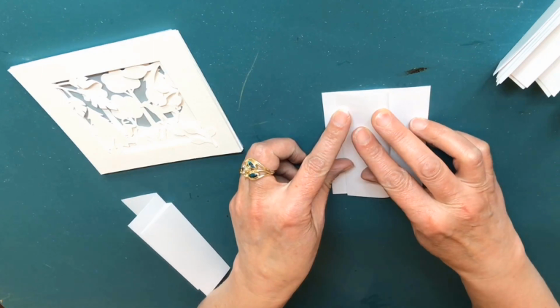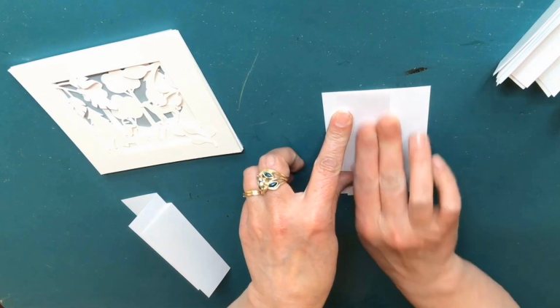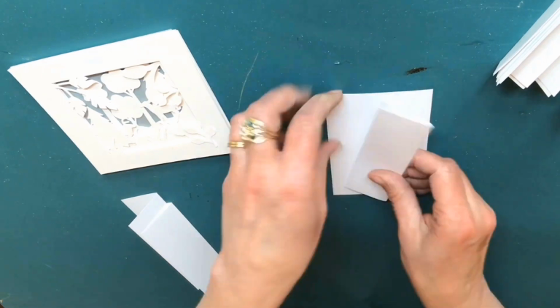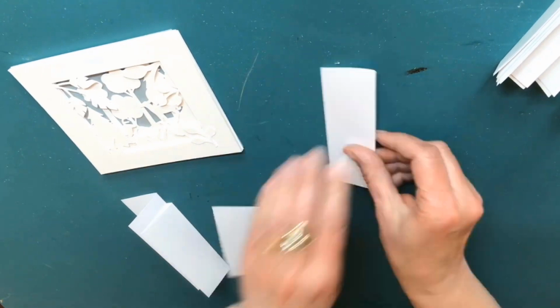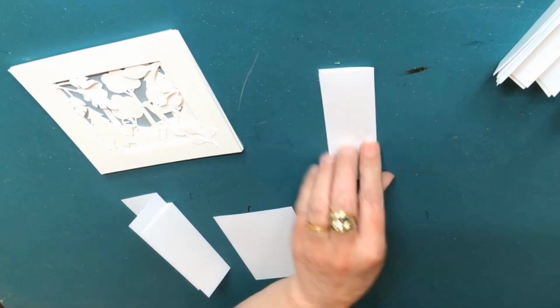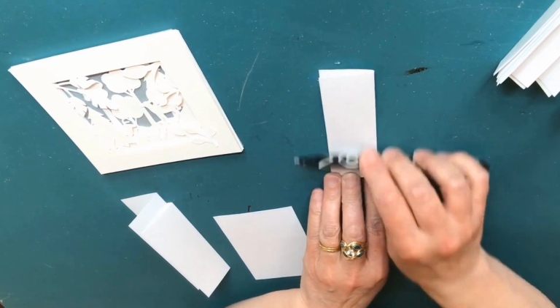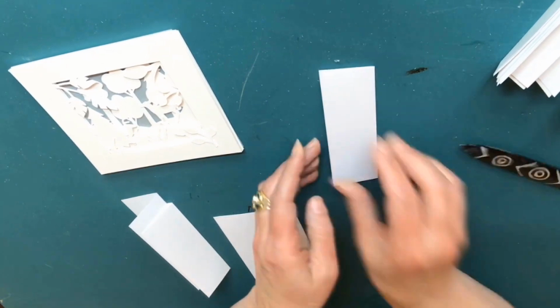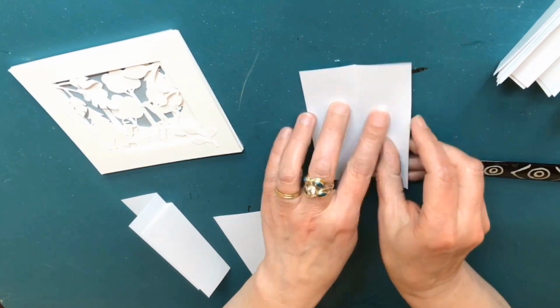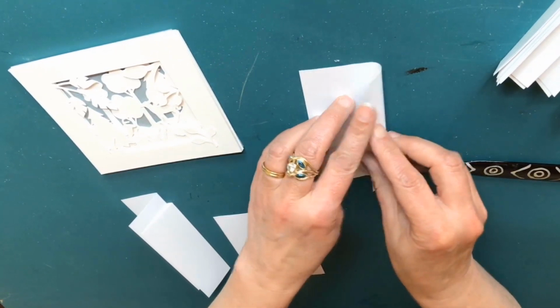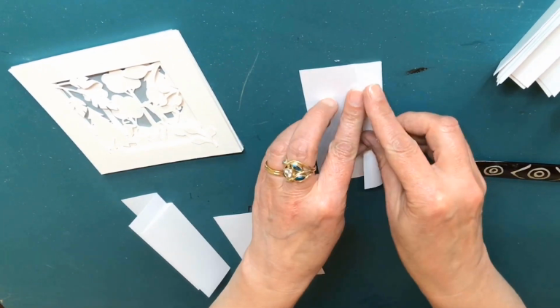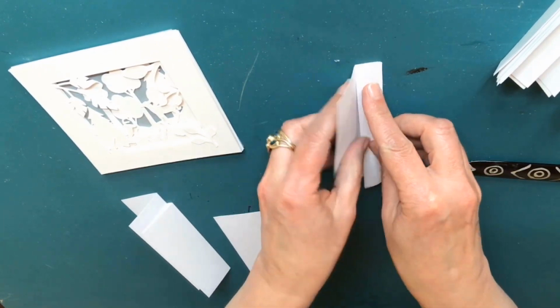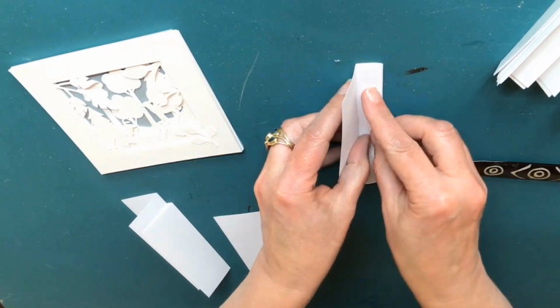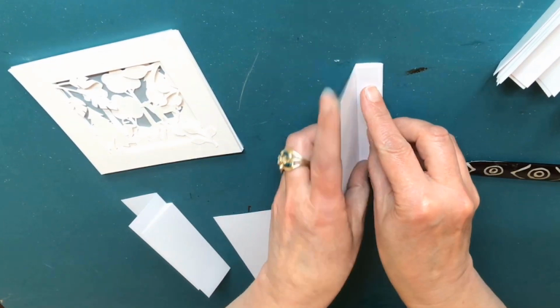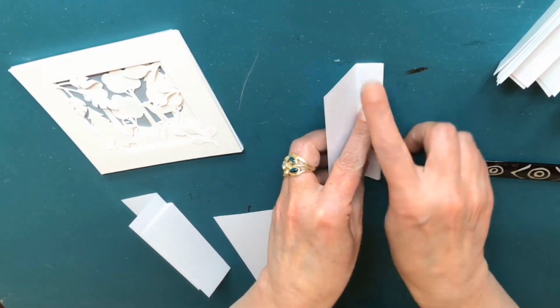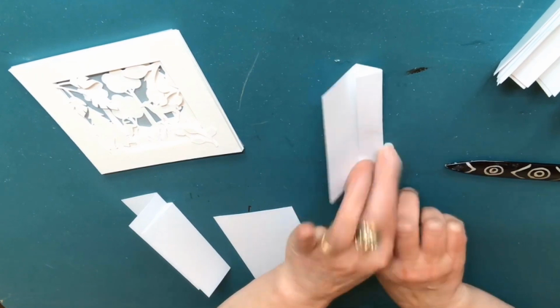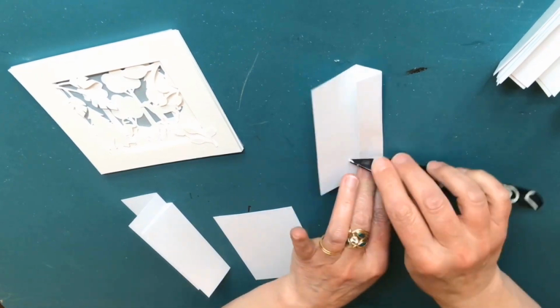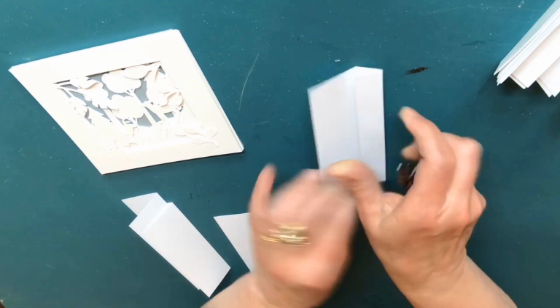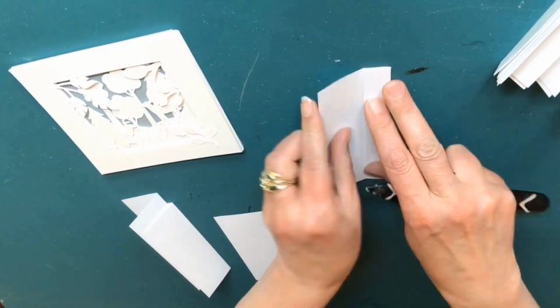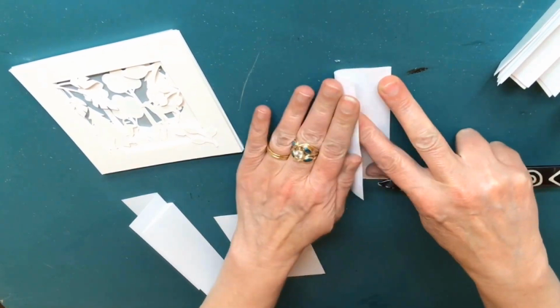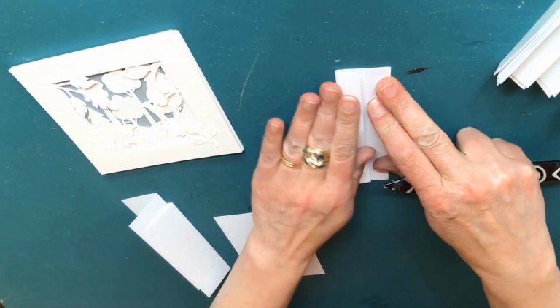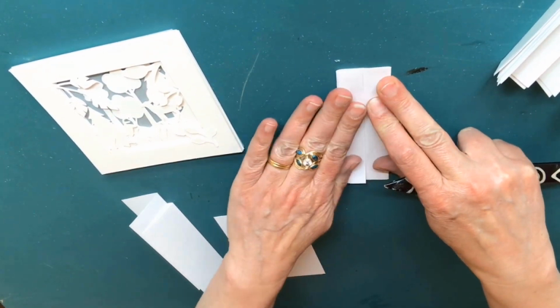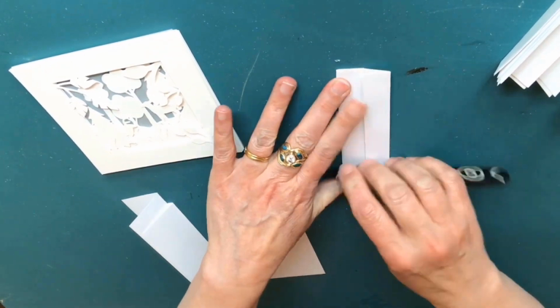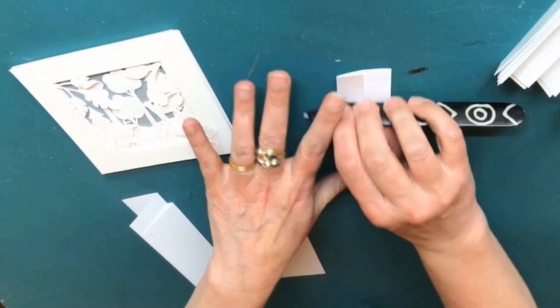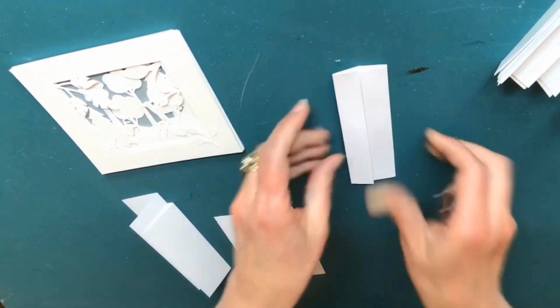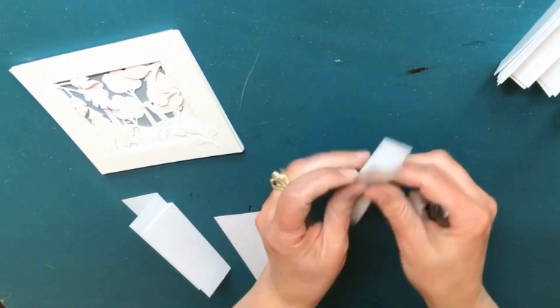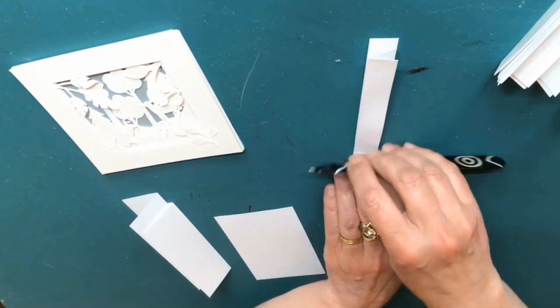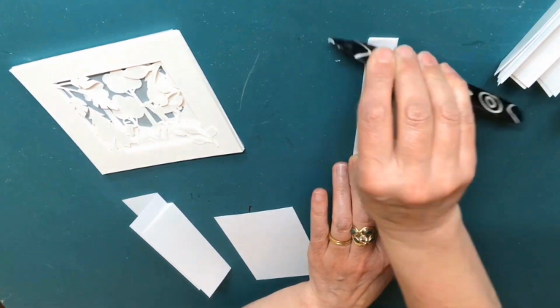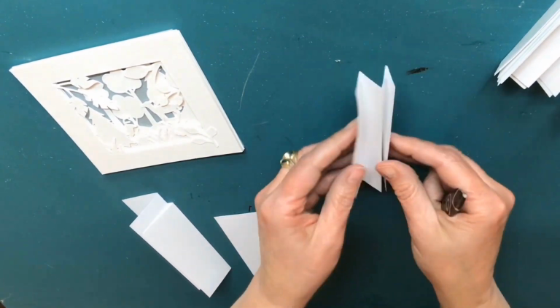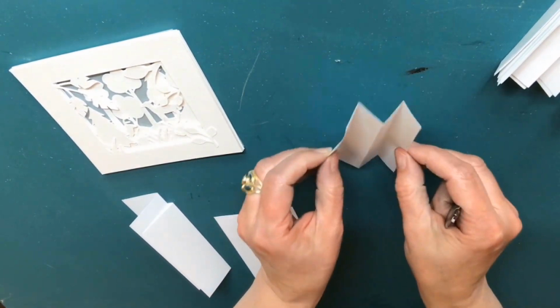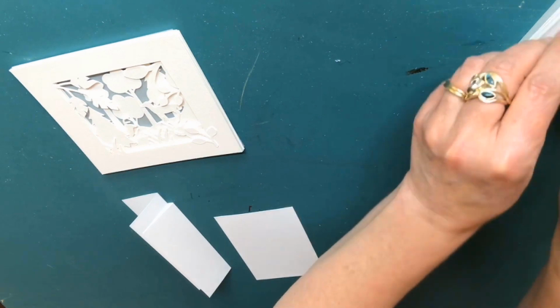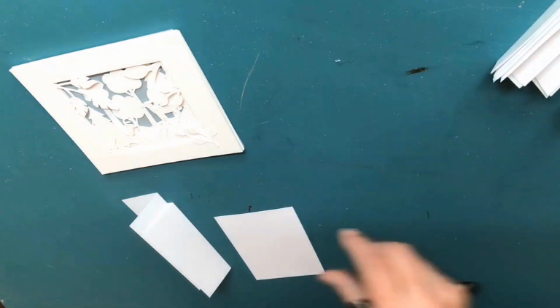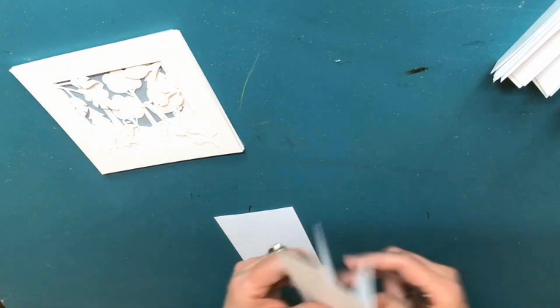Each layer of your tunnel book will be connected to a set of folded paper hinges. Precision counts, so if you make a mistake, it's a good idea to go back and fix it before moving forward.